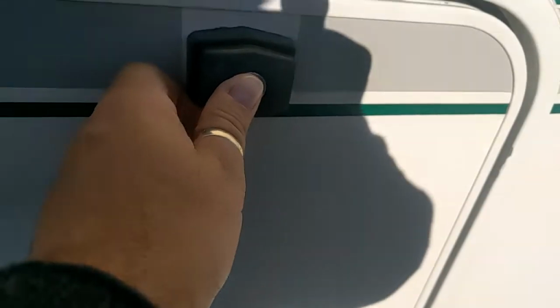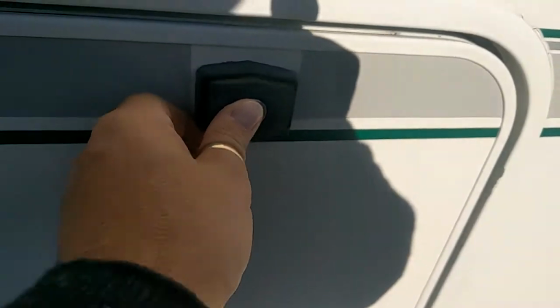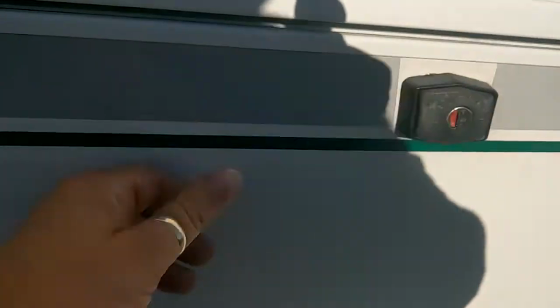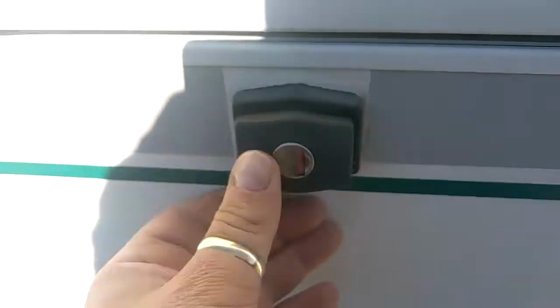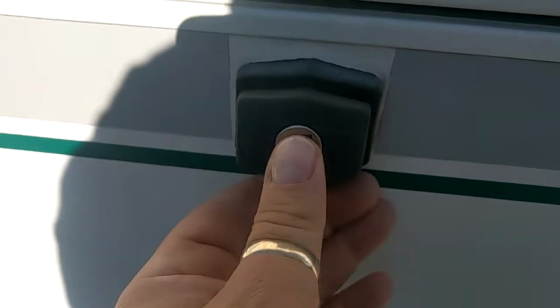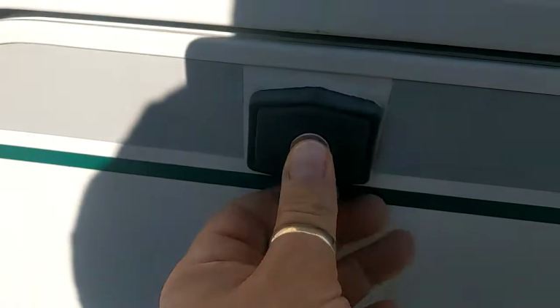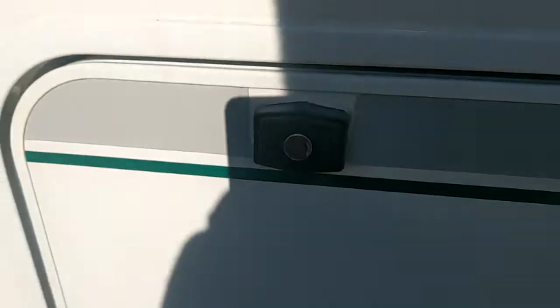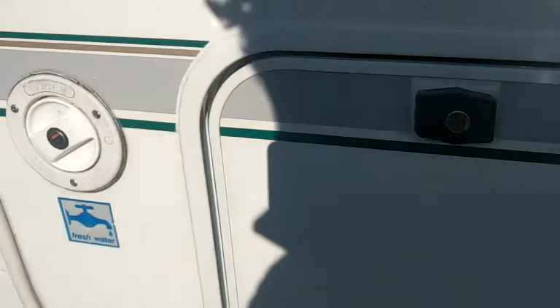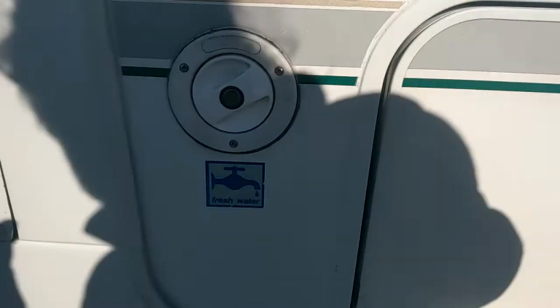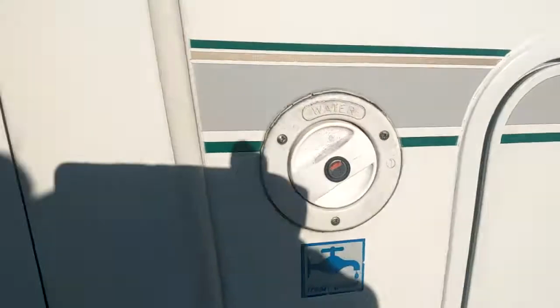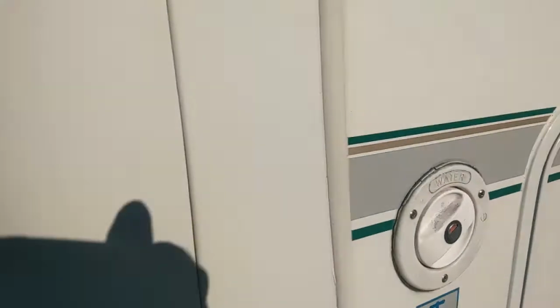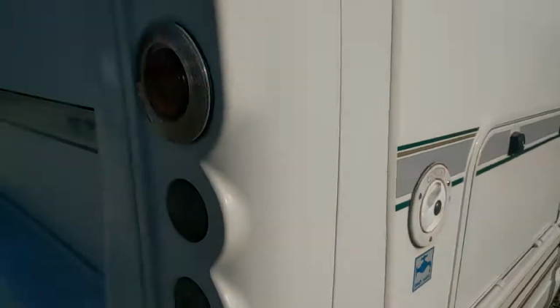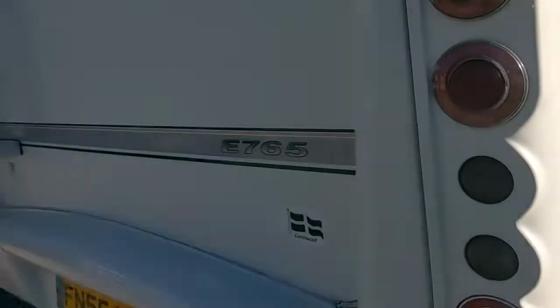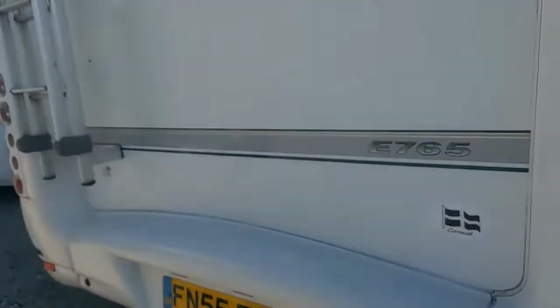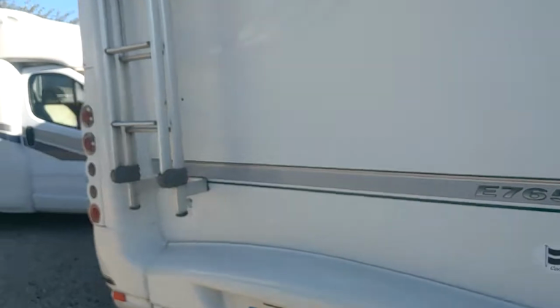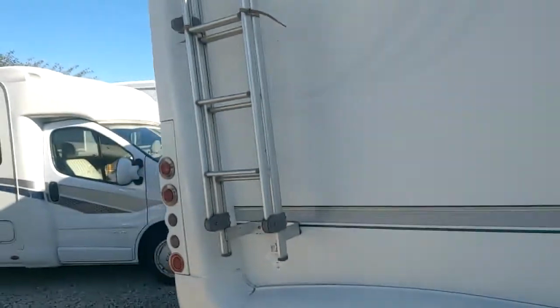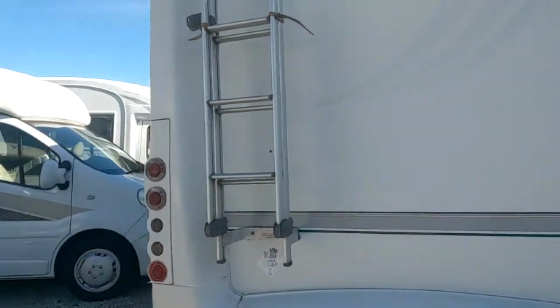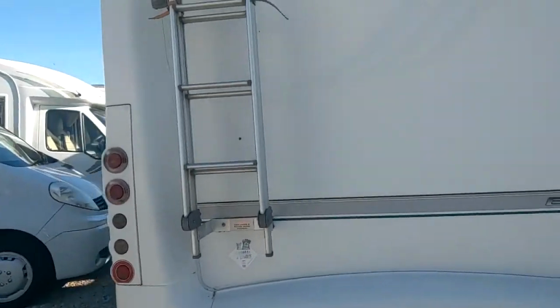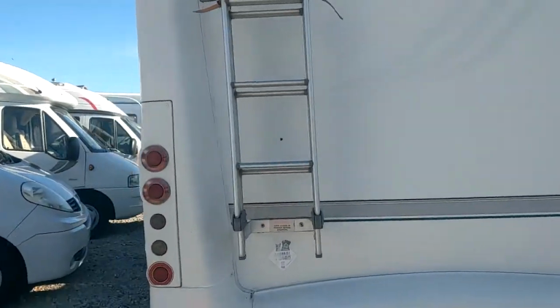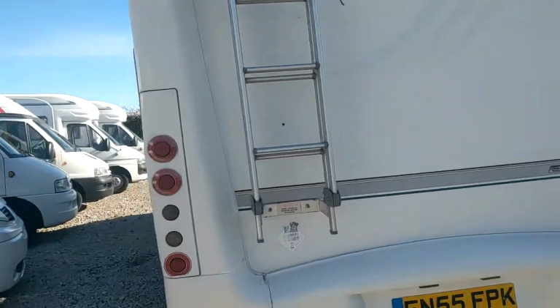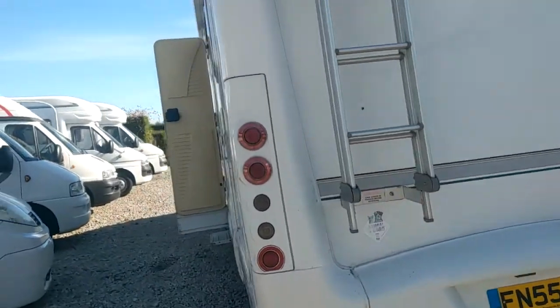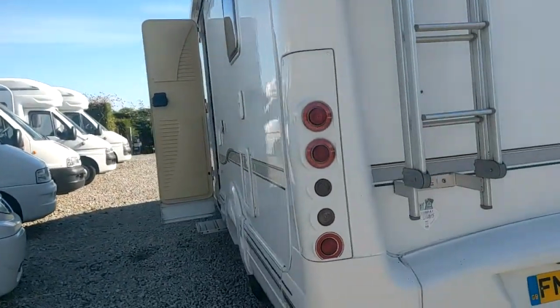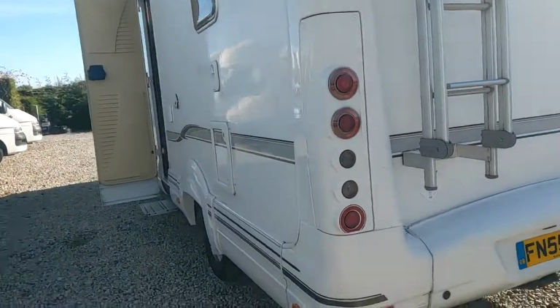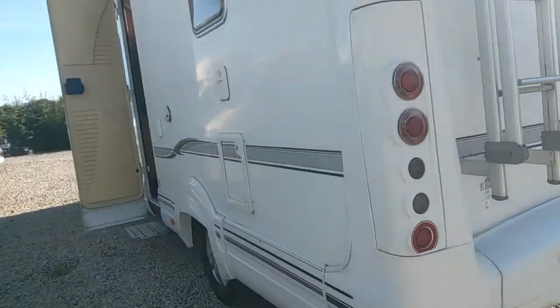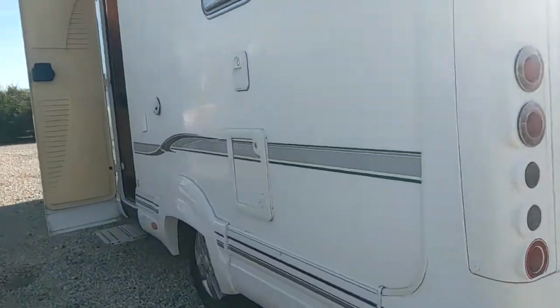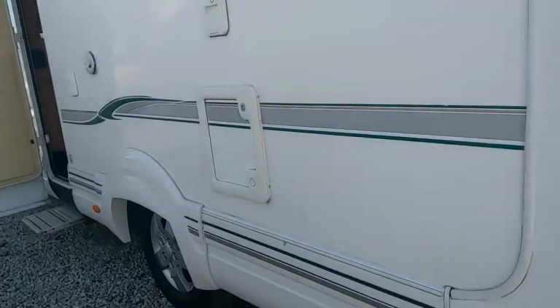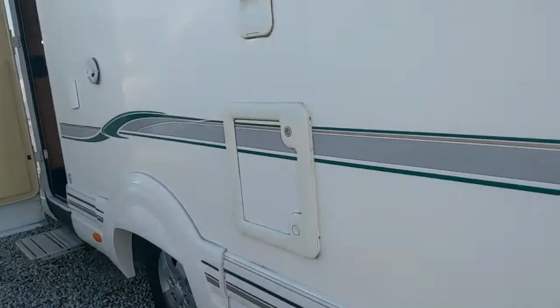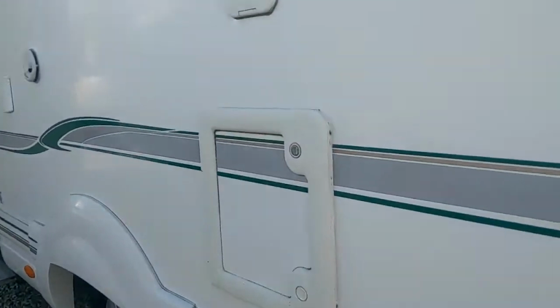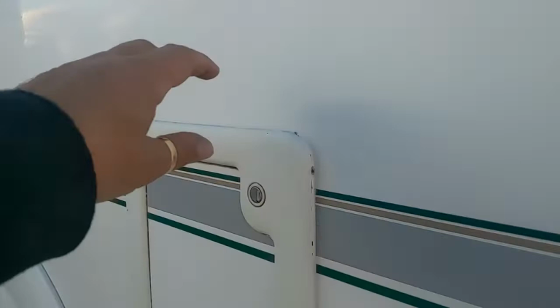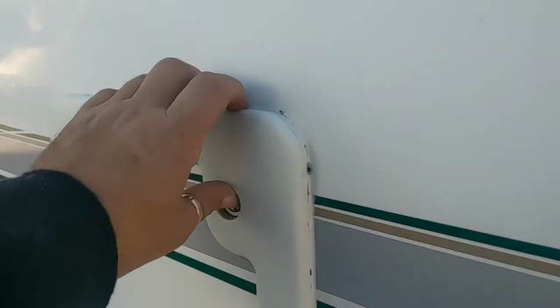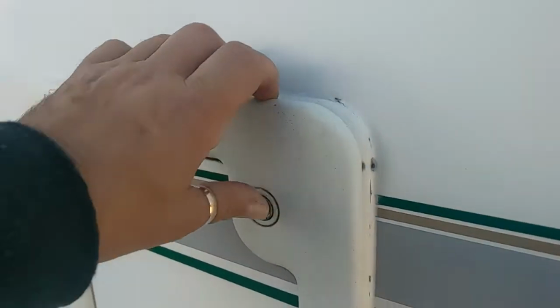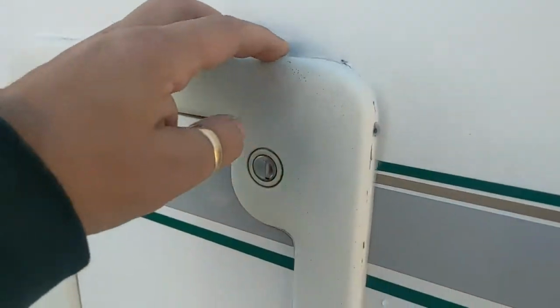I've done these locks so we can just pop them shut afterwards. Your water filler, your ladder on the back, and the toilet lock around this side.